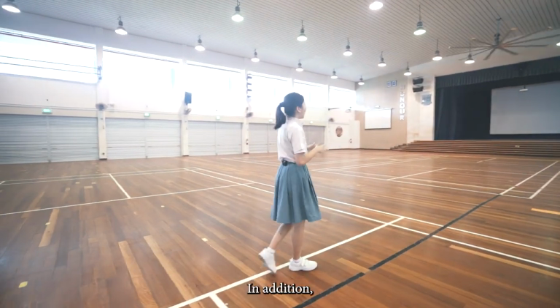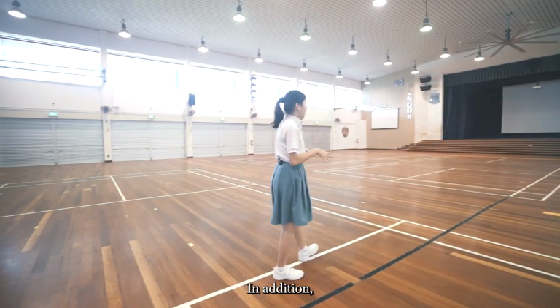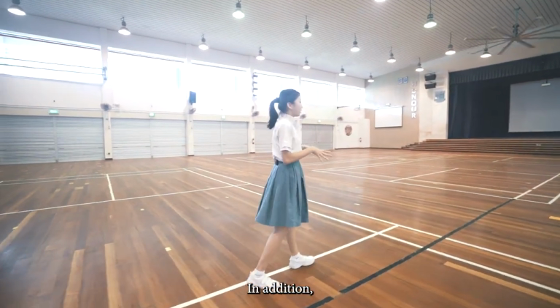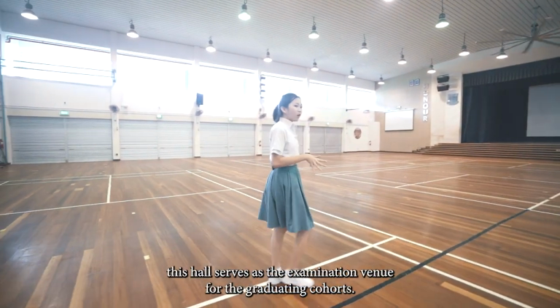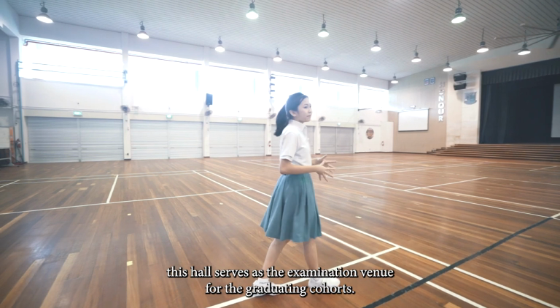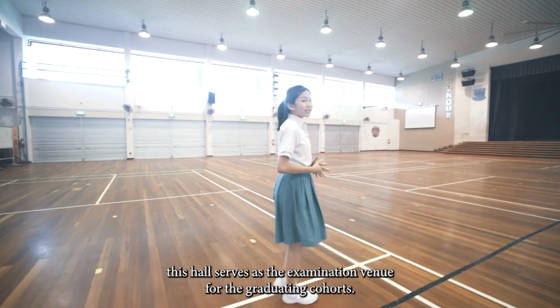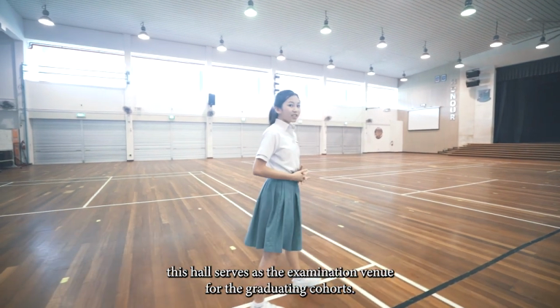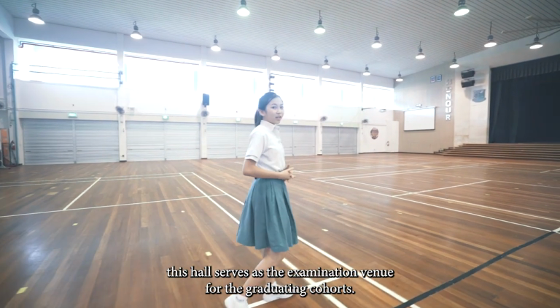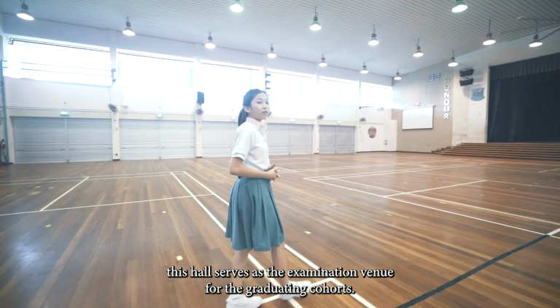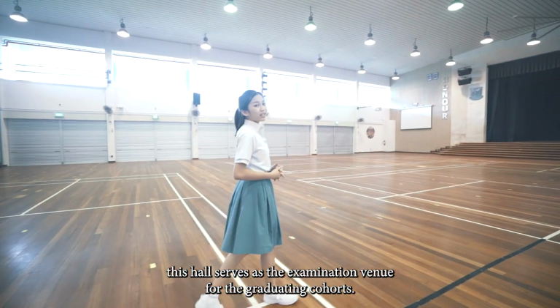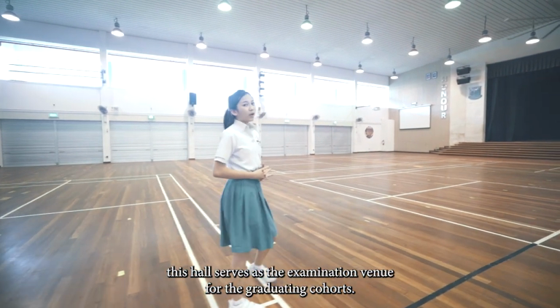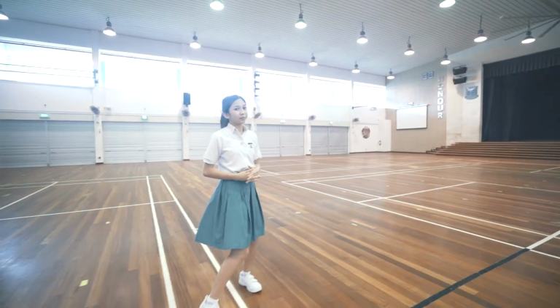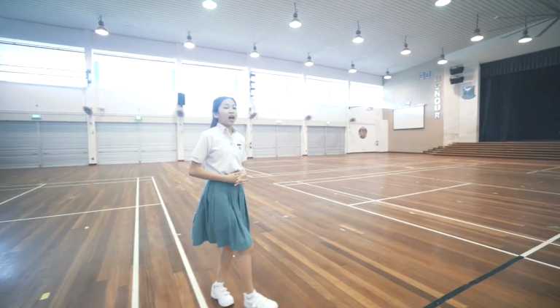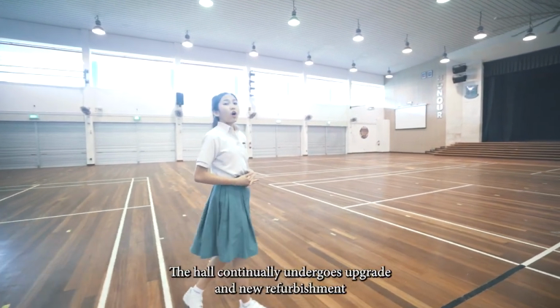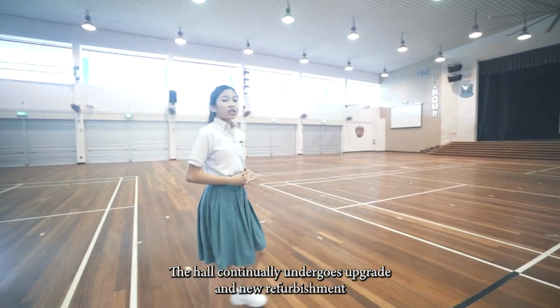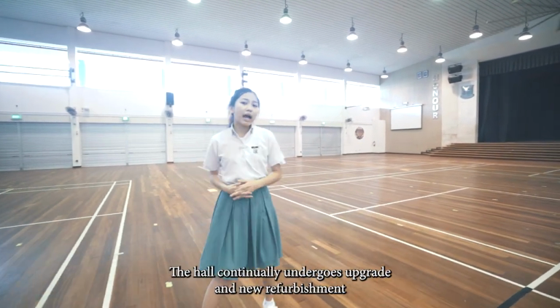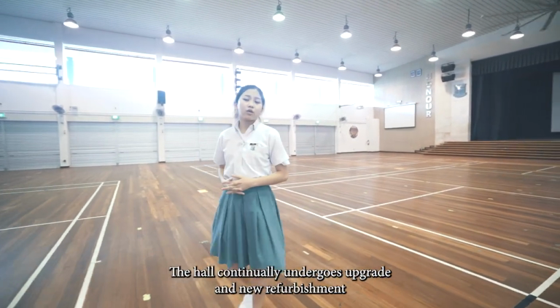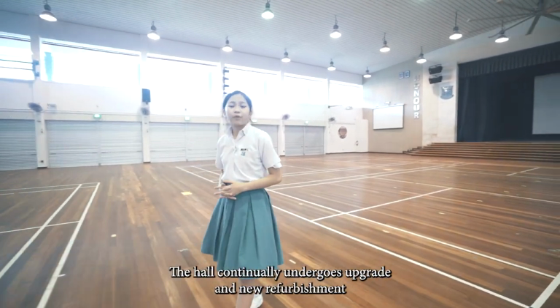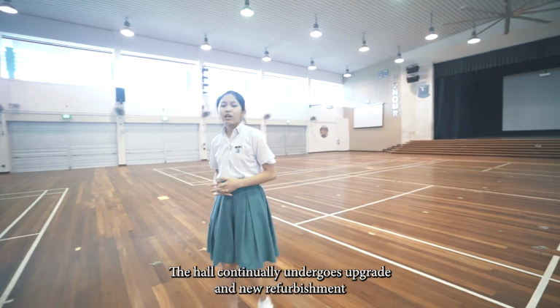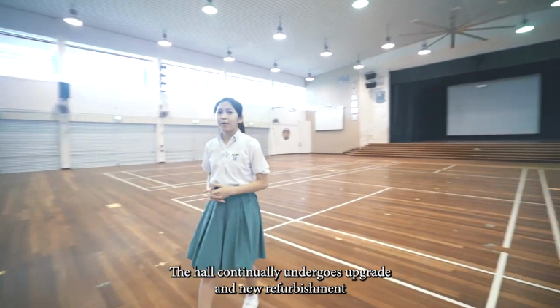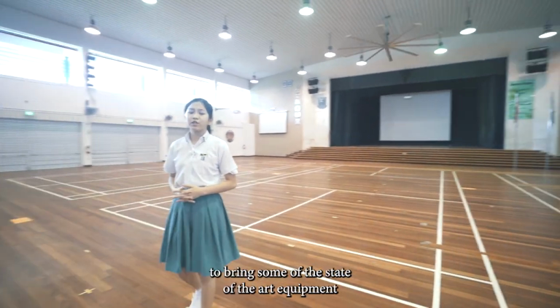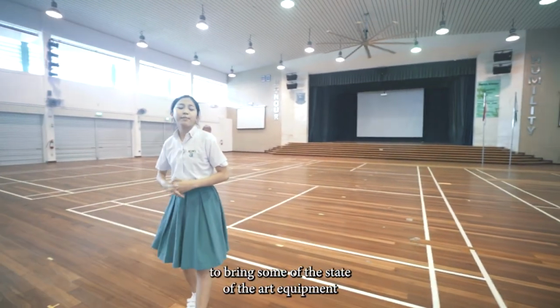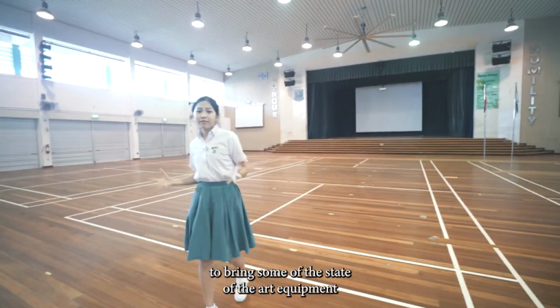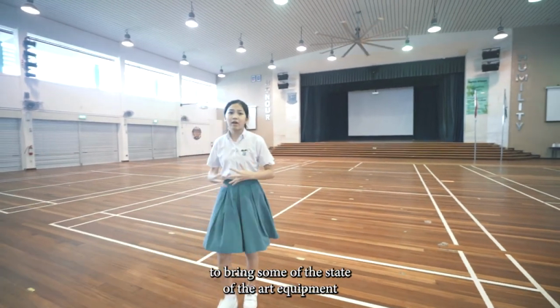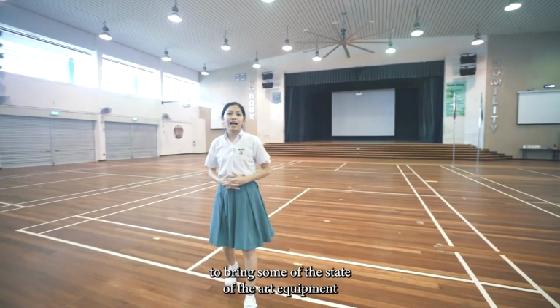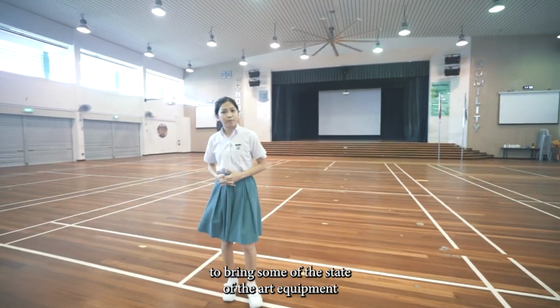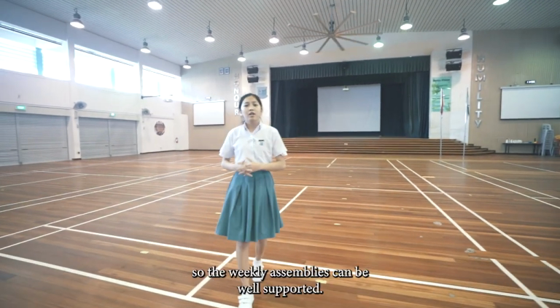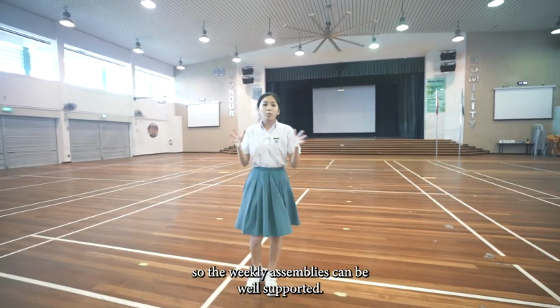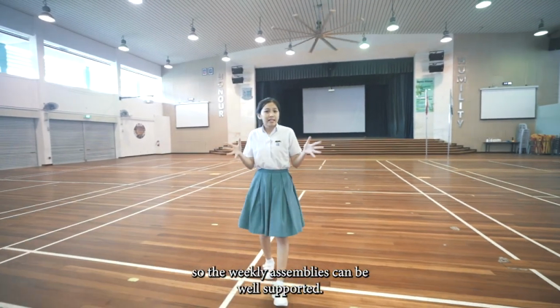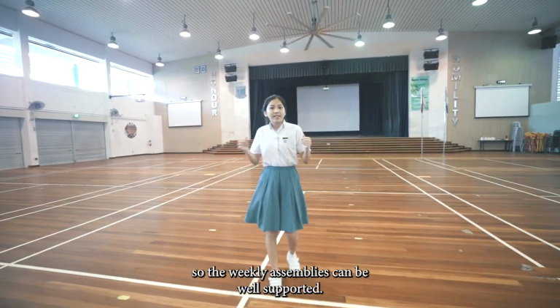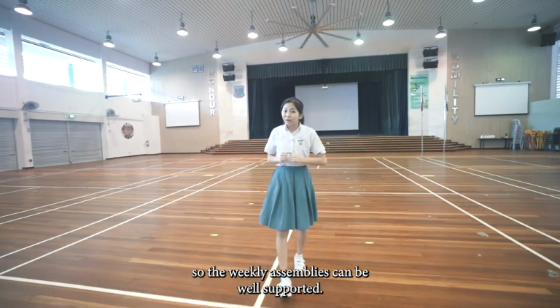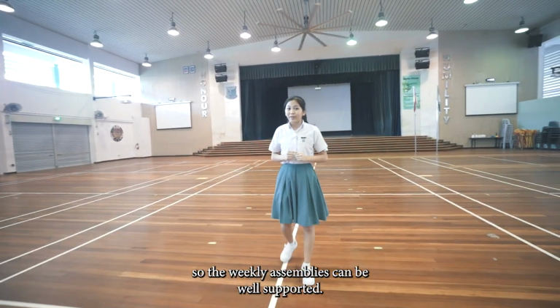In addition, this hall serves as the examination venue for the graduating cohorts. The hall continually undergoes upgrades and new refurbishment to bring in some of the state-of-the-art equipment so that weekly assemblies can be well supported.